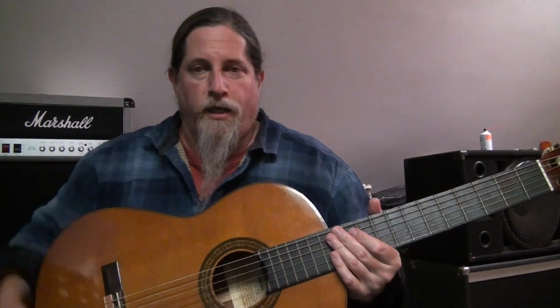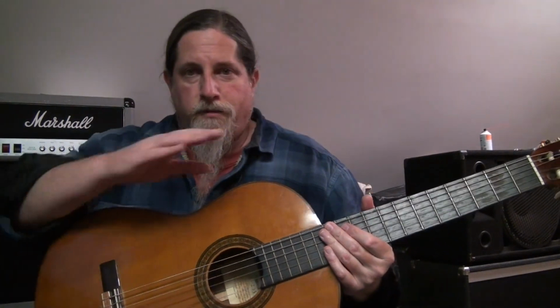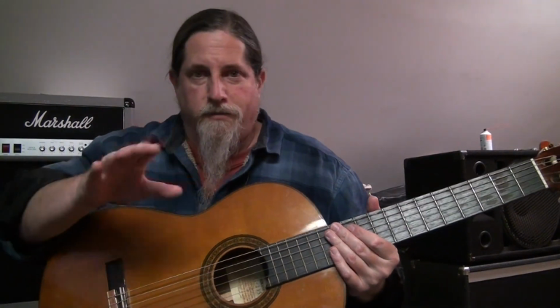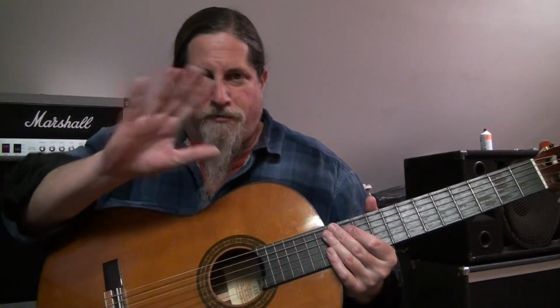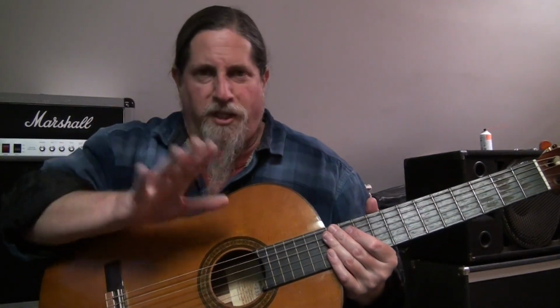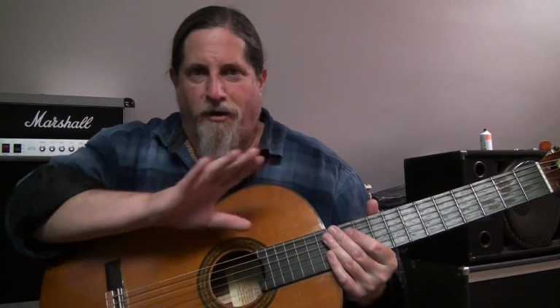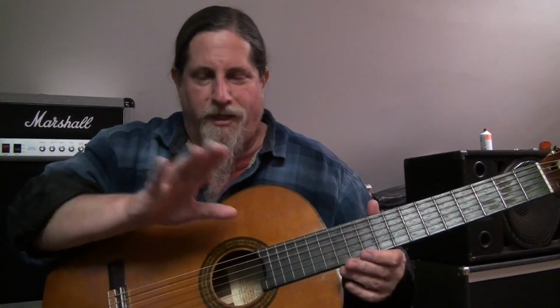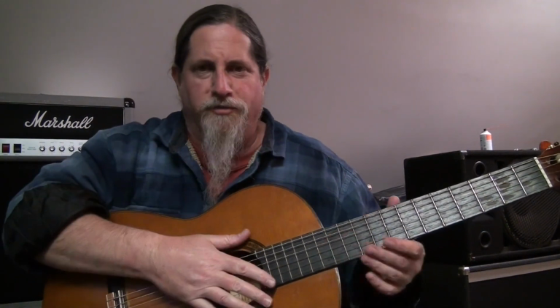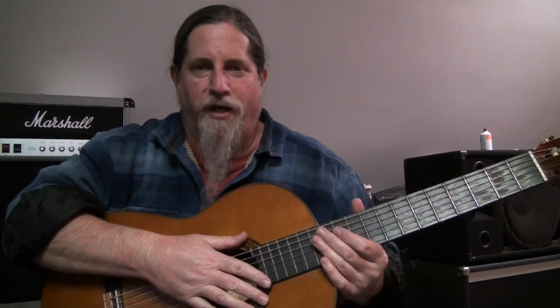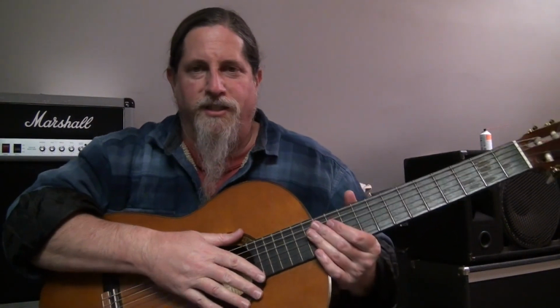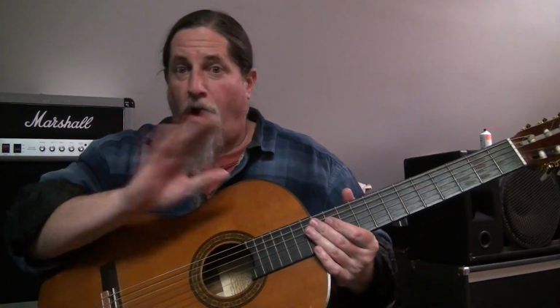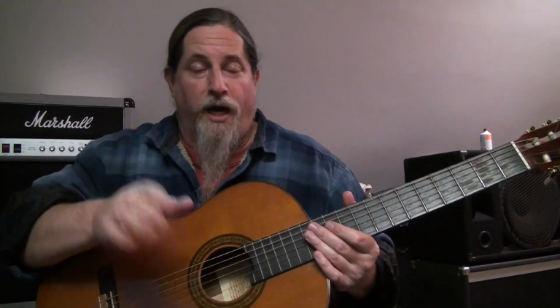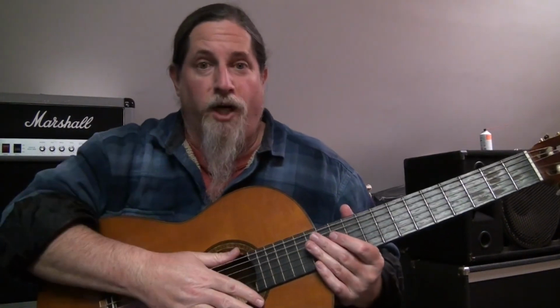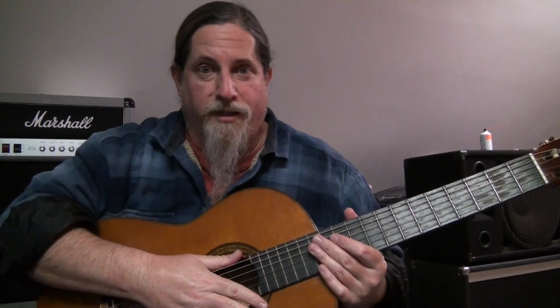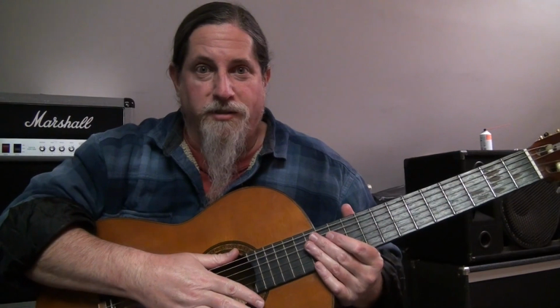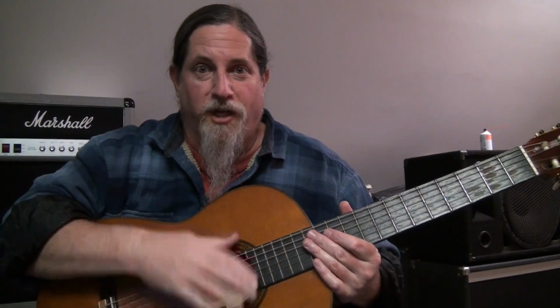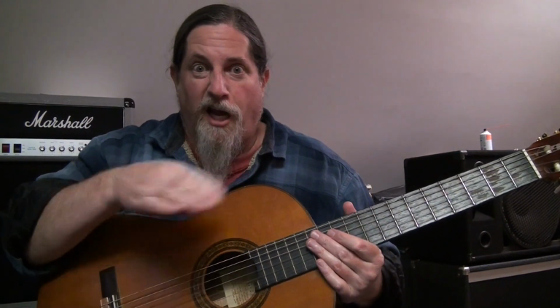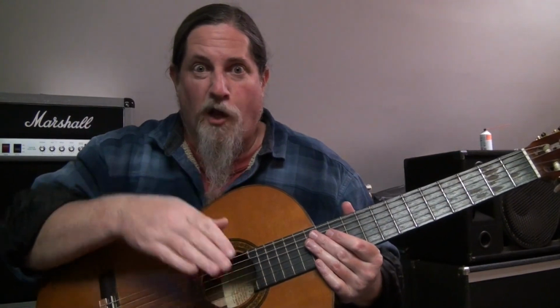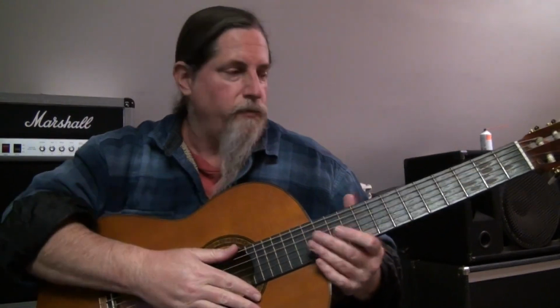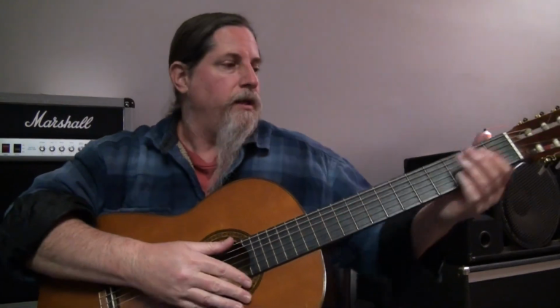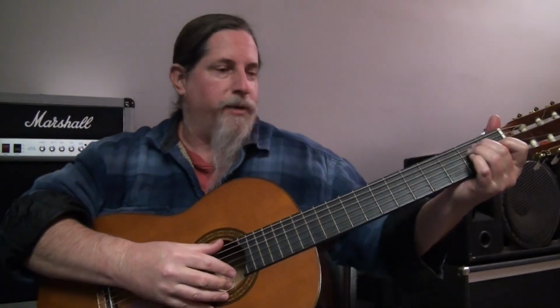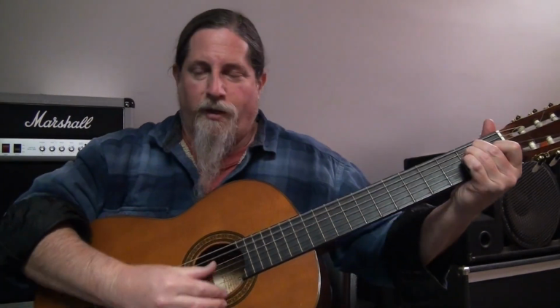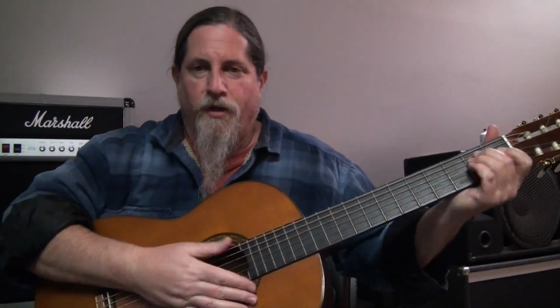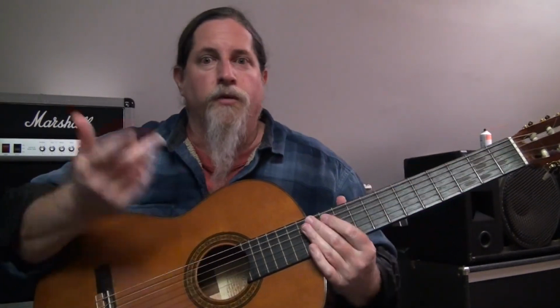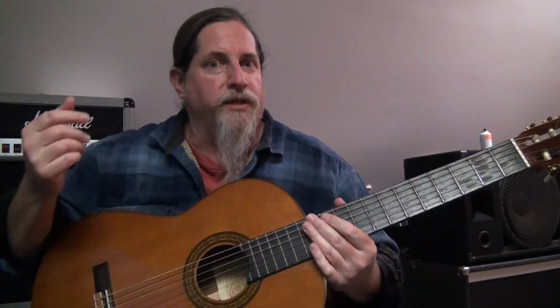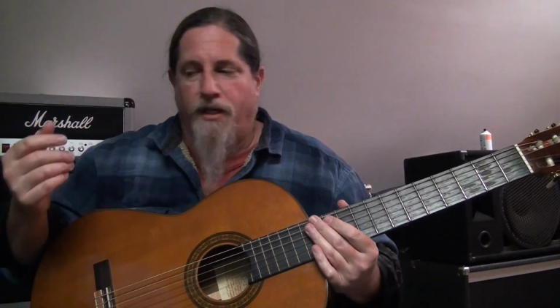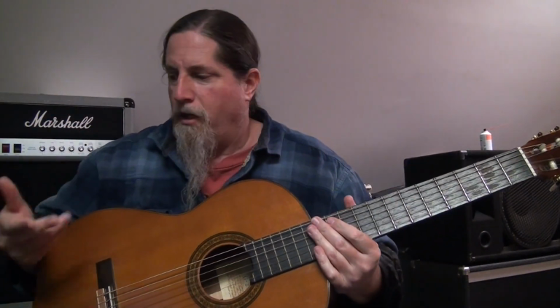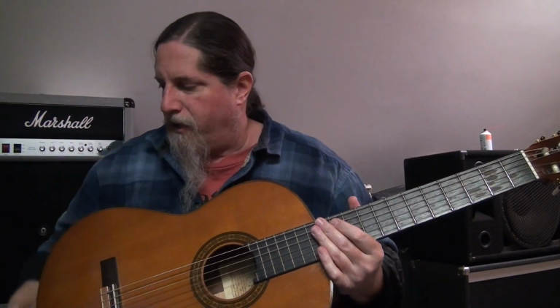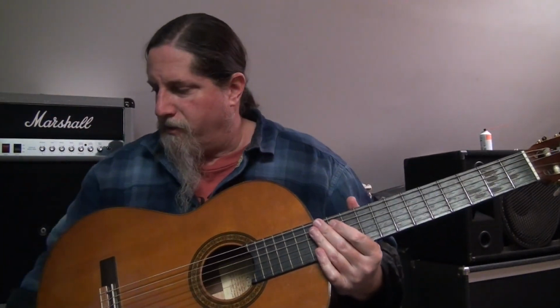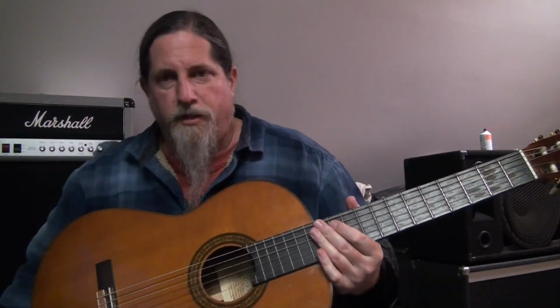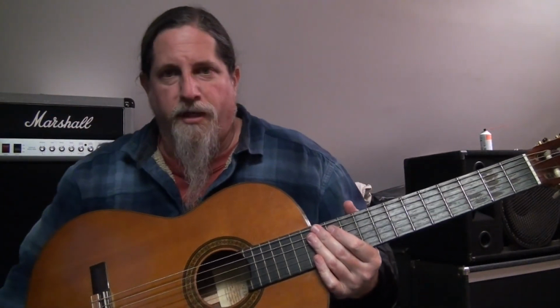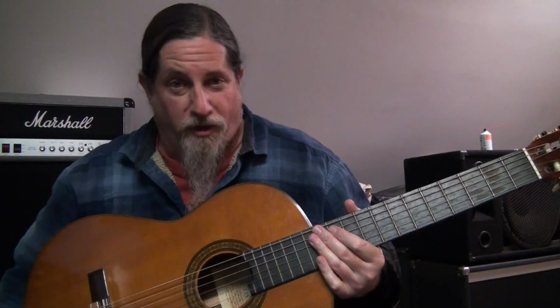So, disclaimer — in all transparency, I cannot play classical guitar at all. But with that being said, I can definitely play guitar.